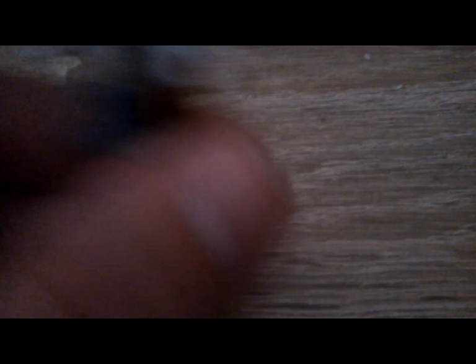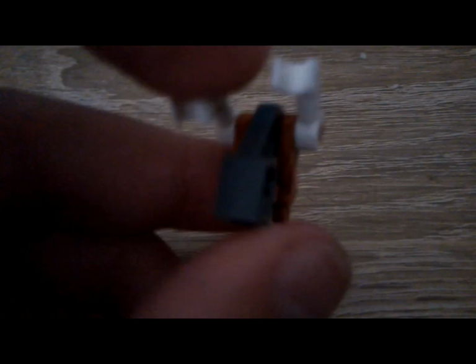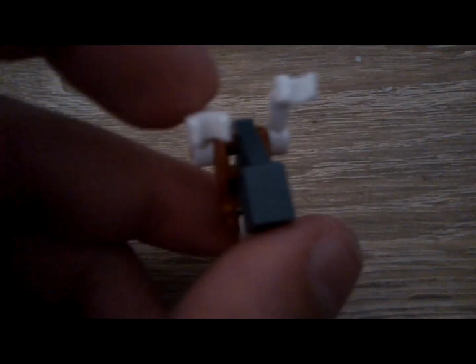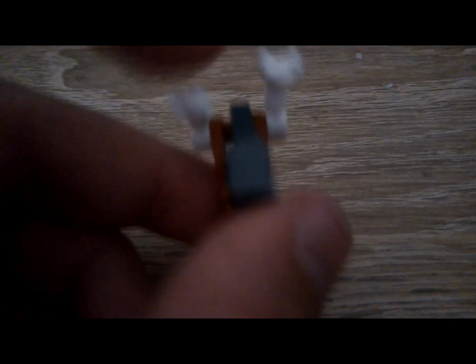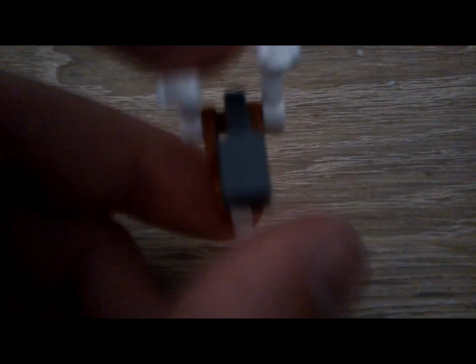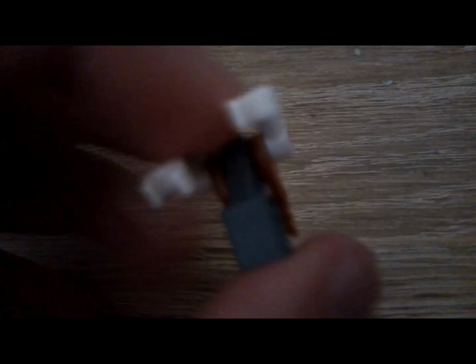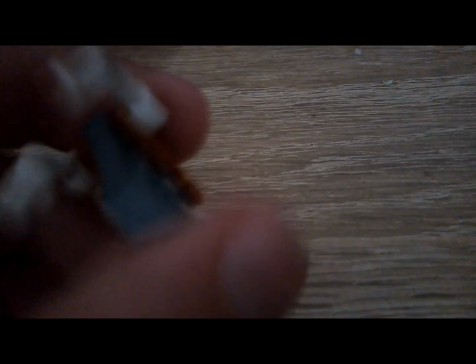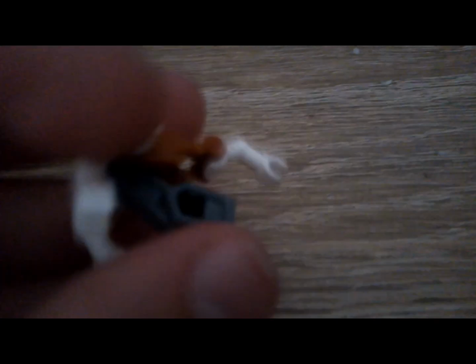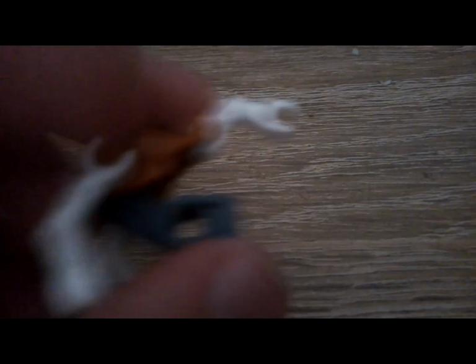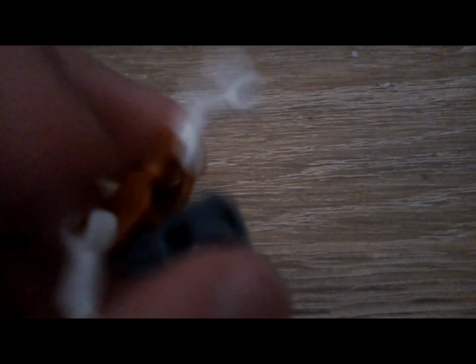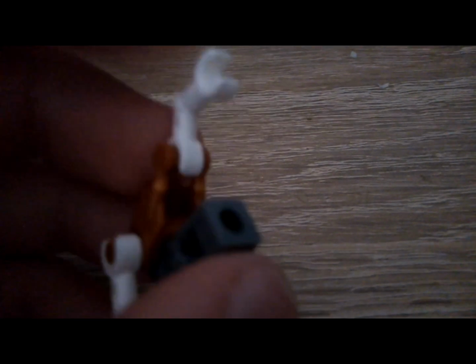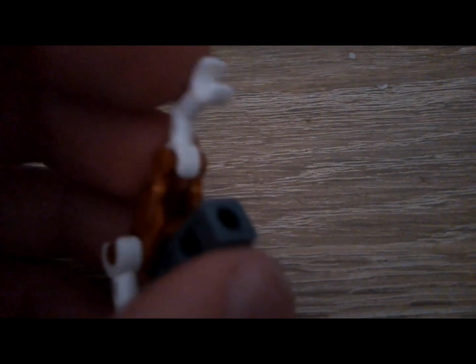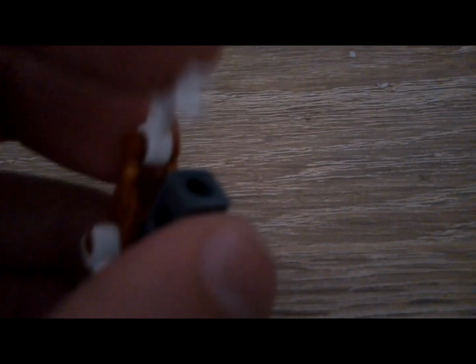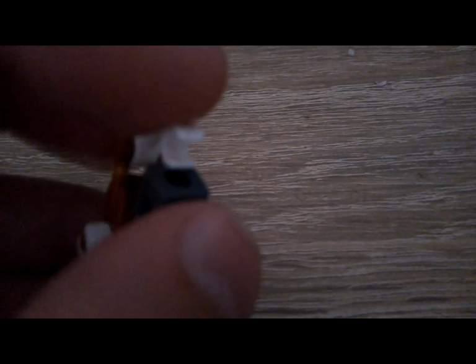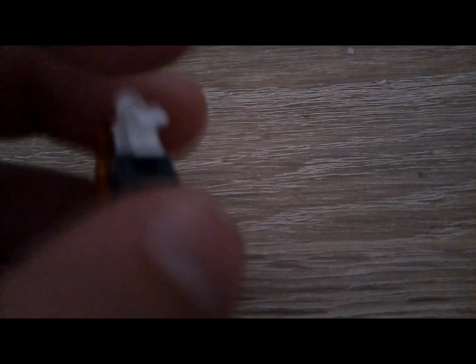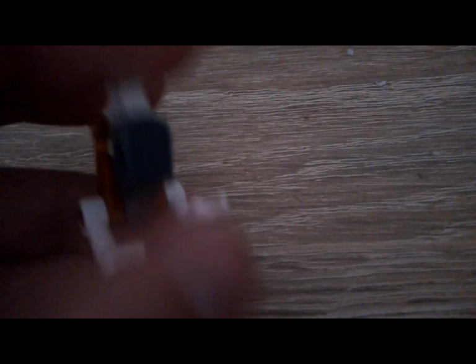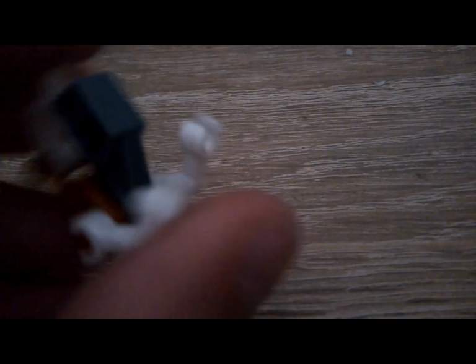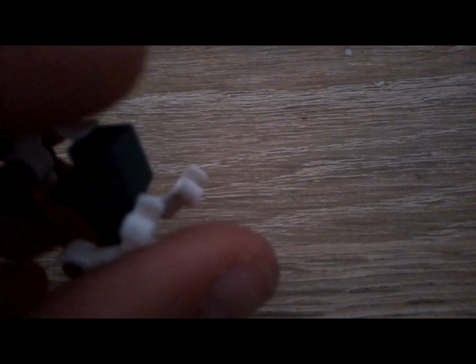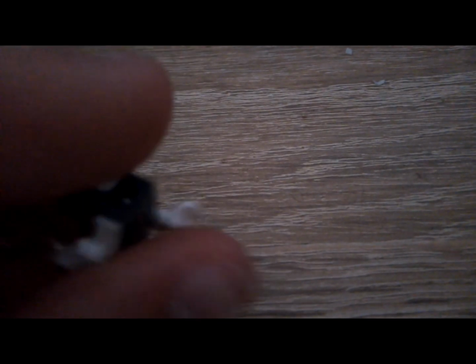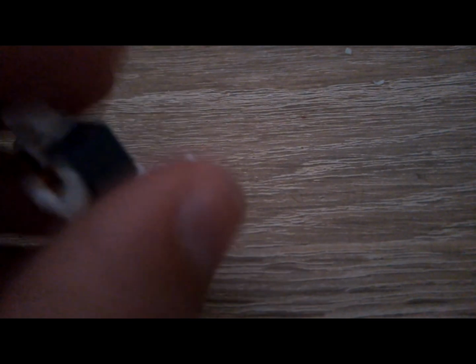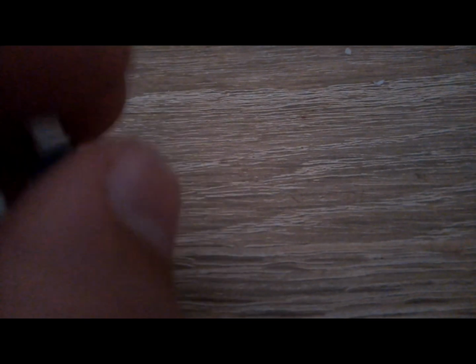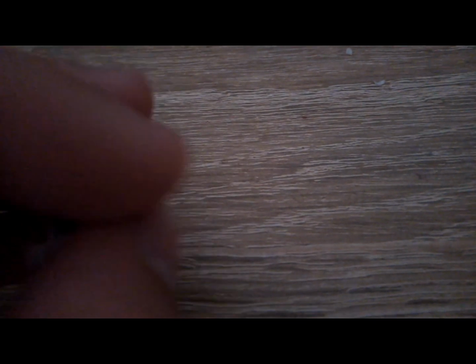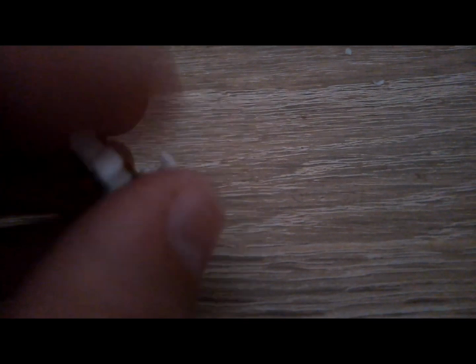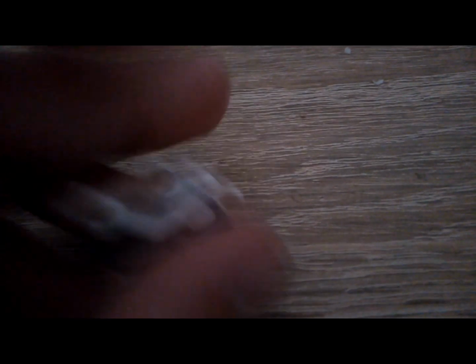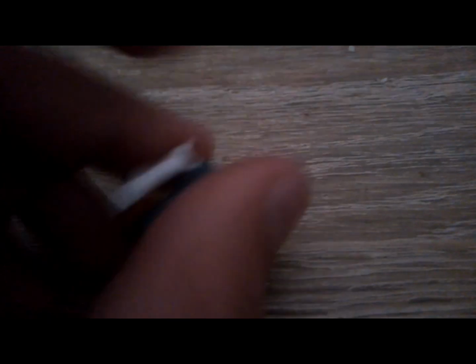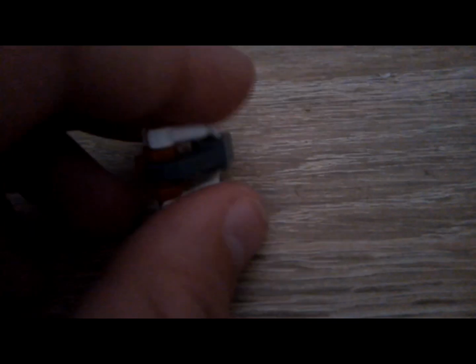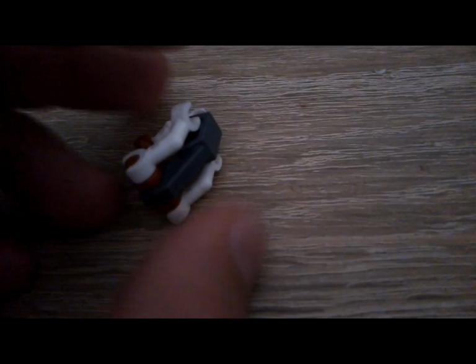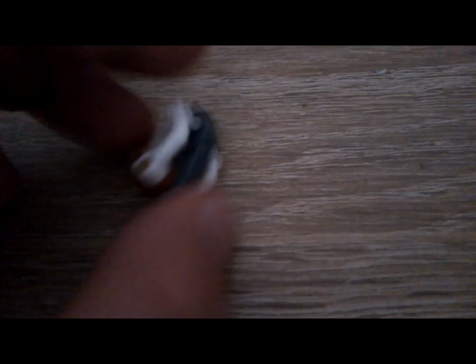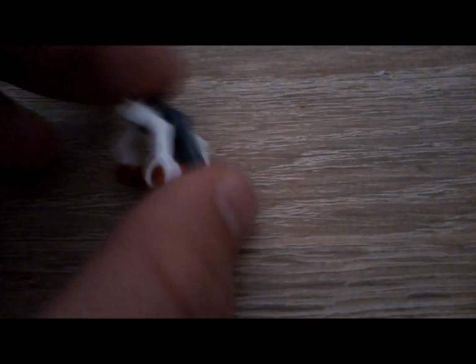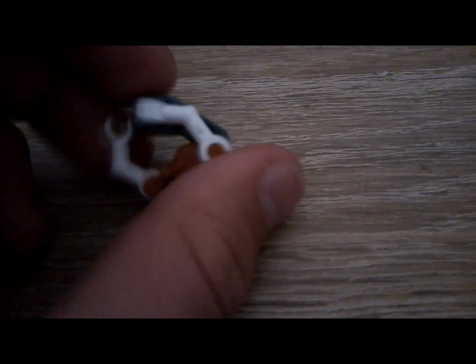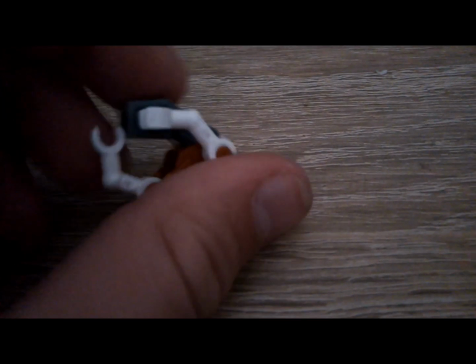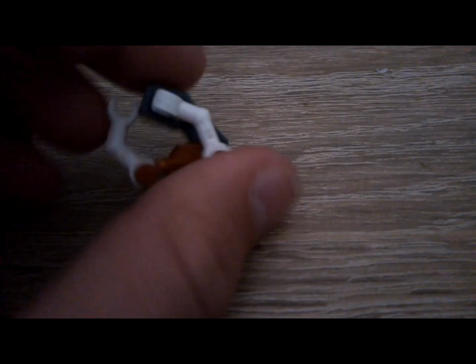First you're gonna need to do this — then grab this up here and pull both of these arms down, and there you go, you've got him sleeping.